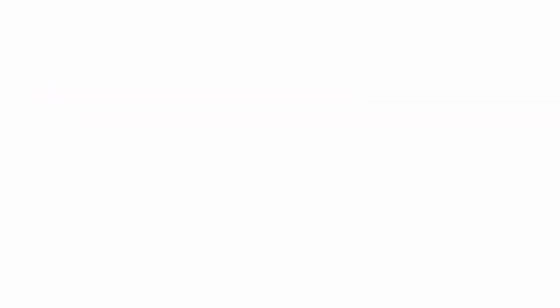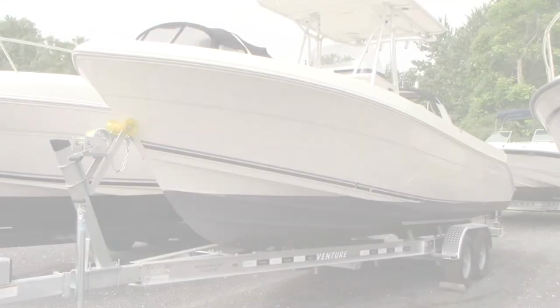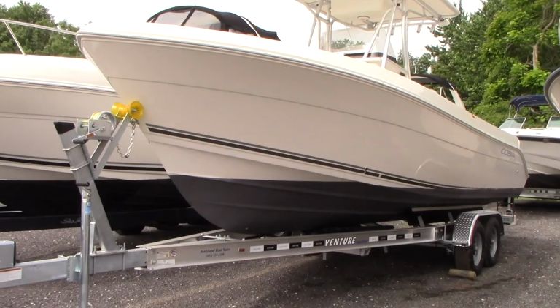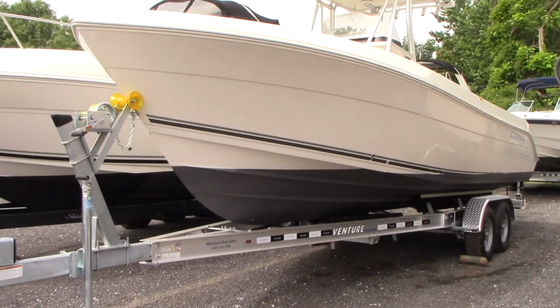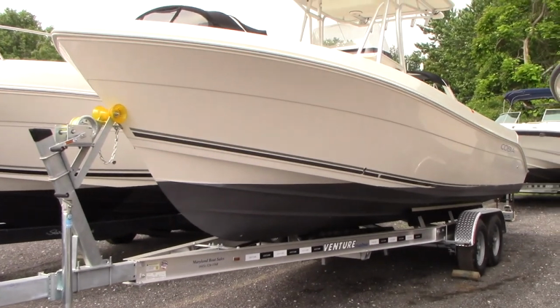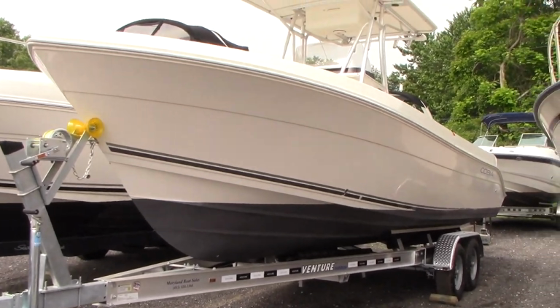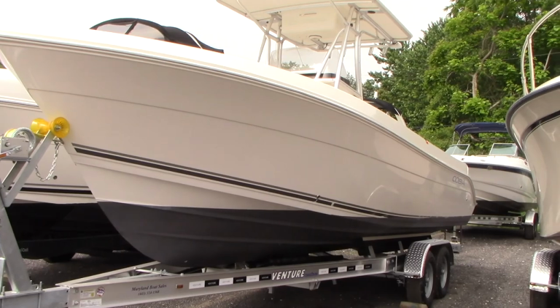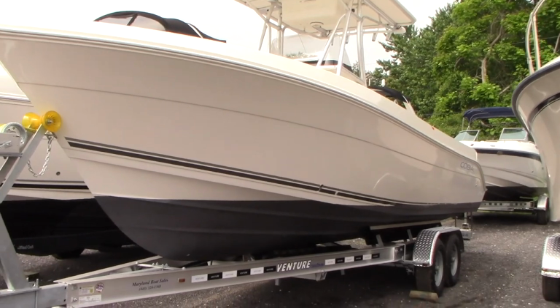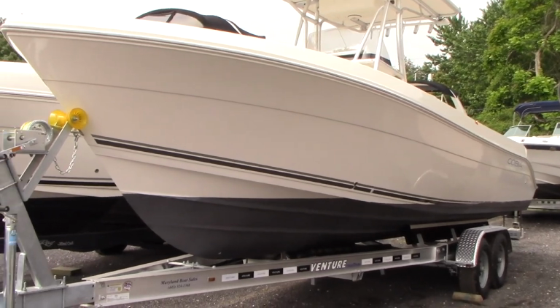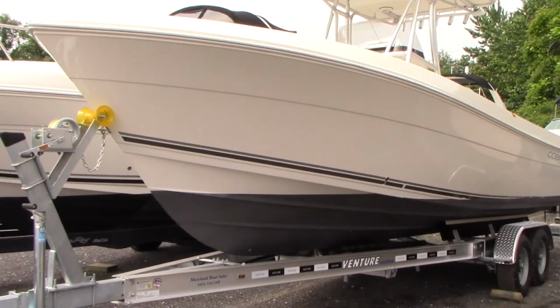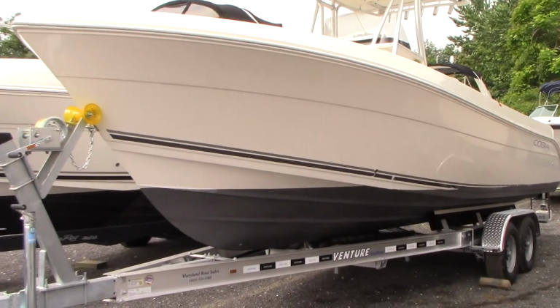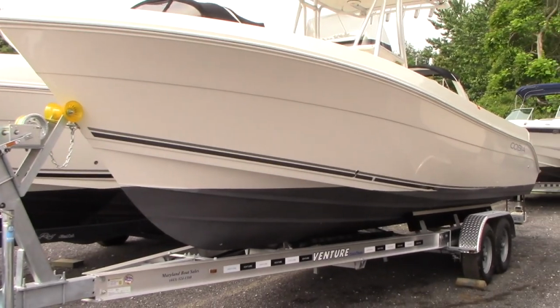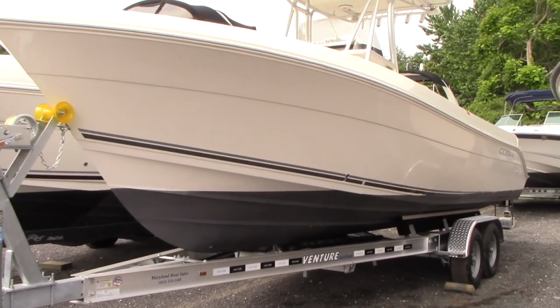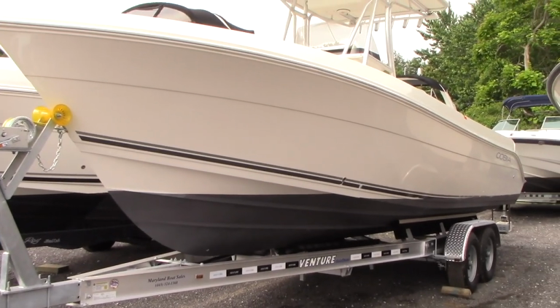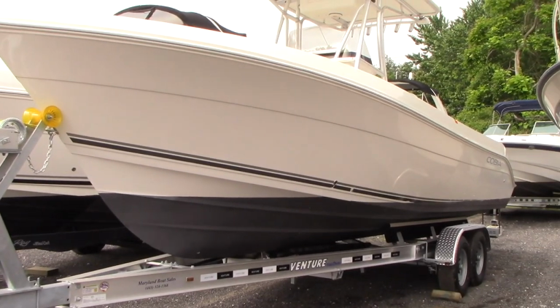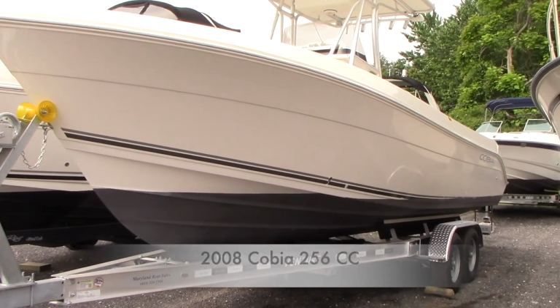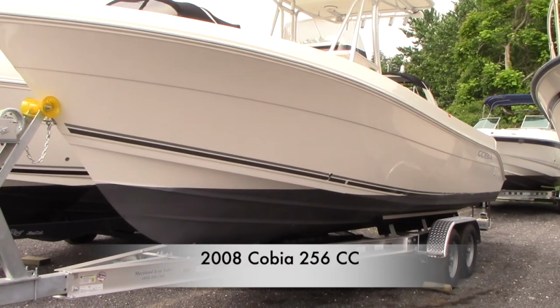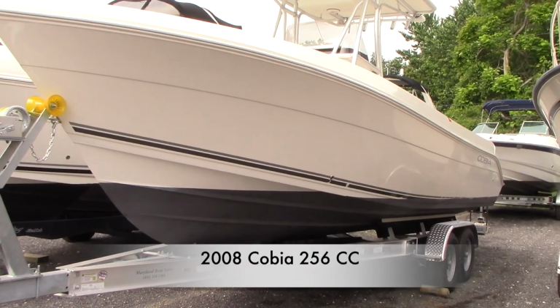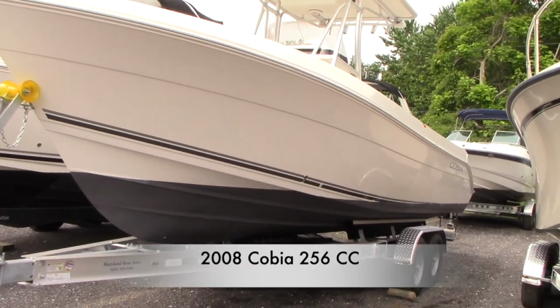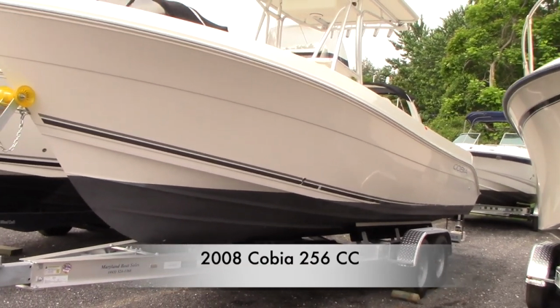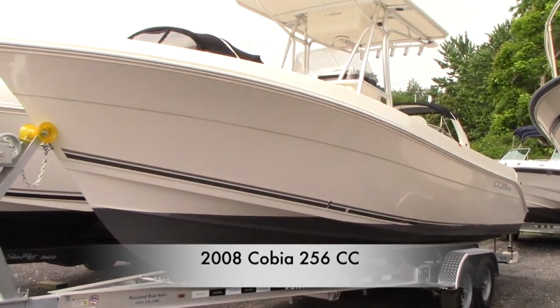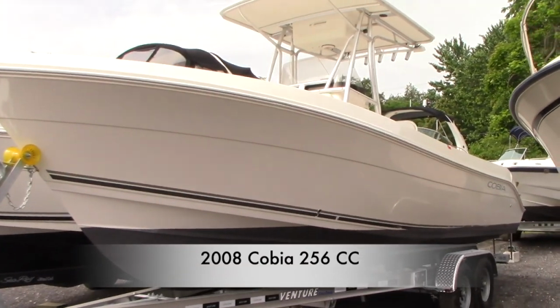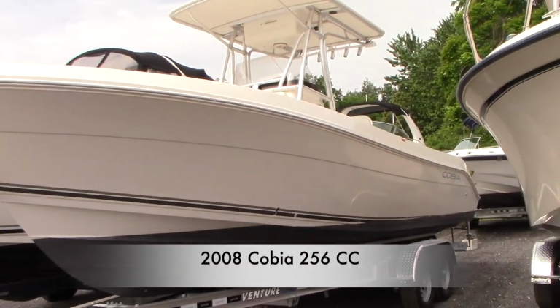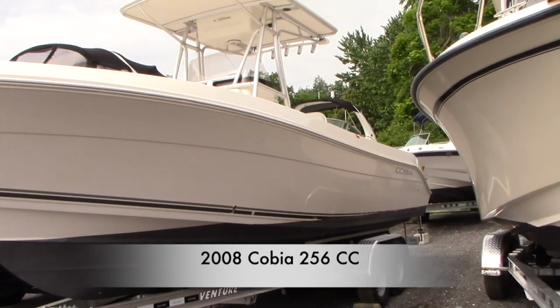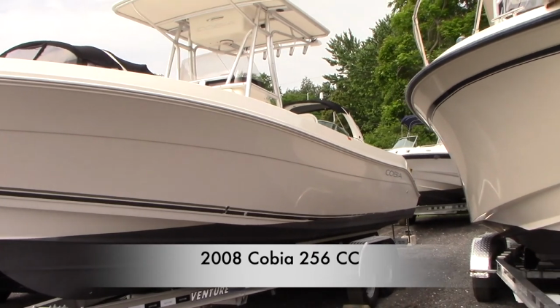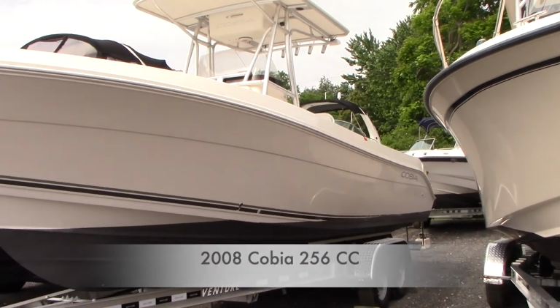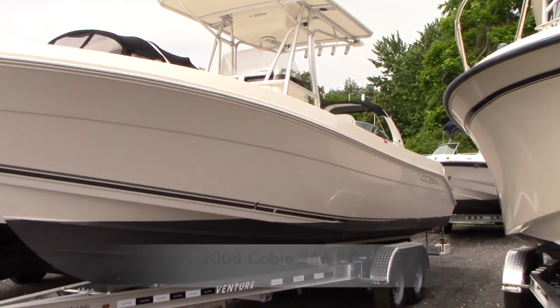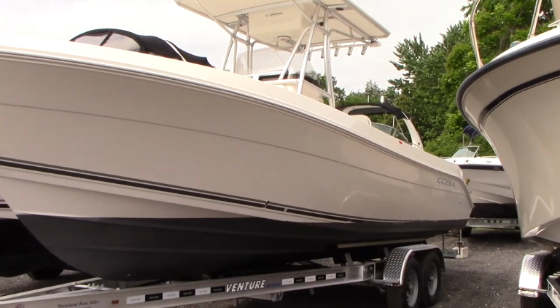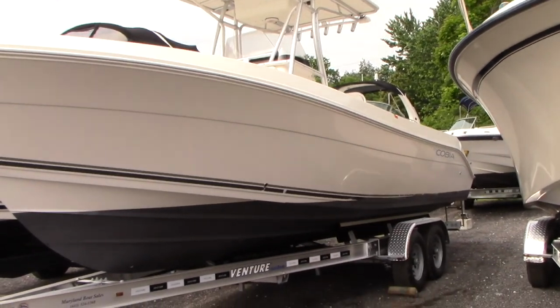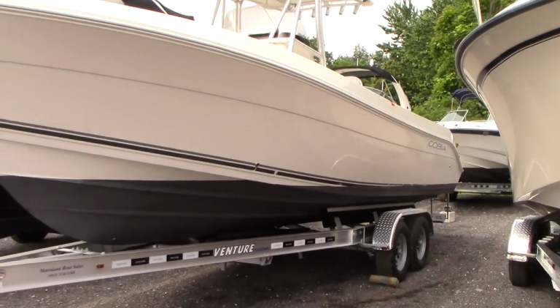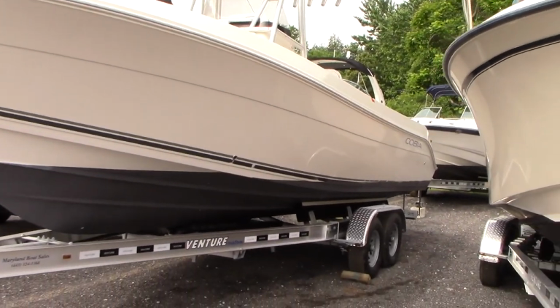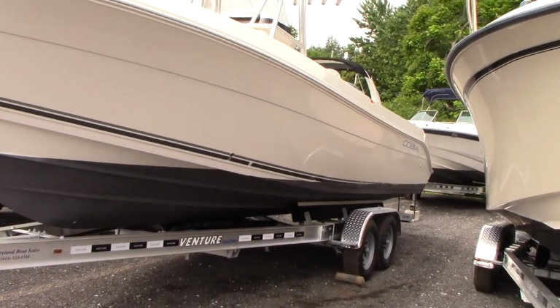Good morning everyone. Today we have our 2008 Cobia 256 center console powered by a 350 horsepower Yamaha four-stroke engine.